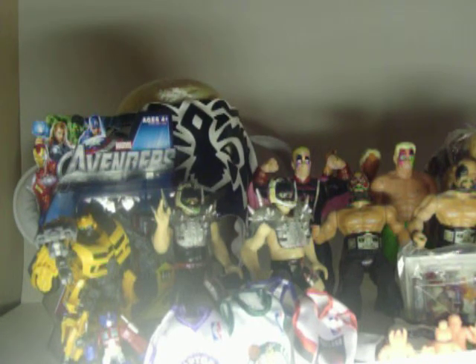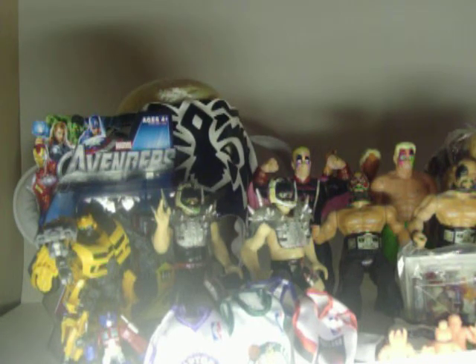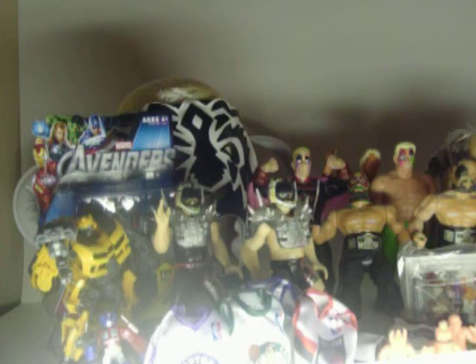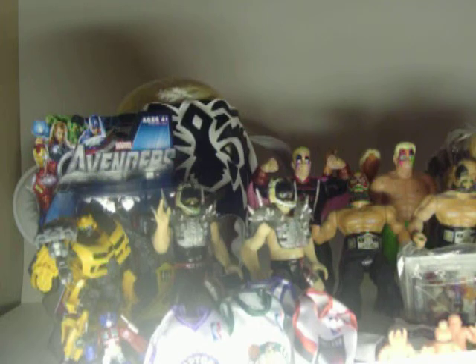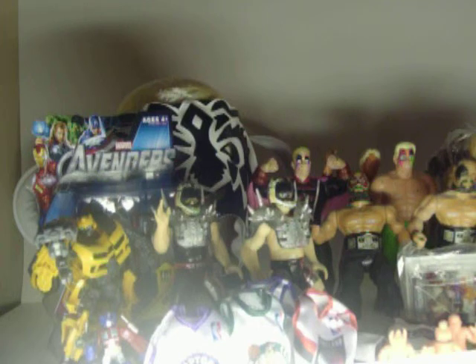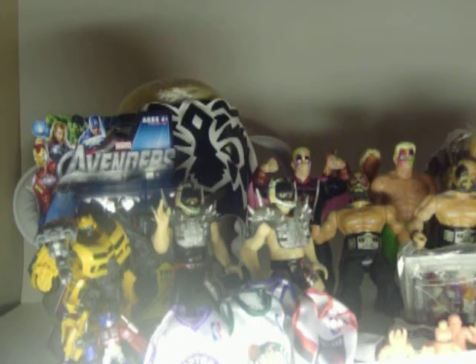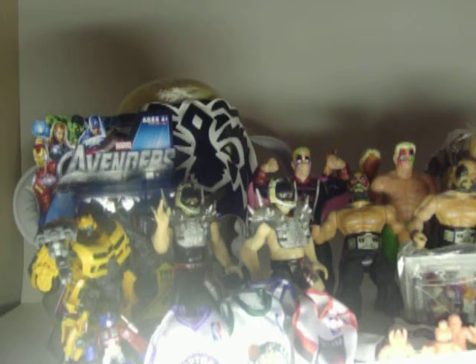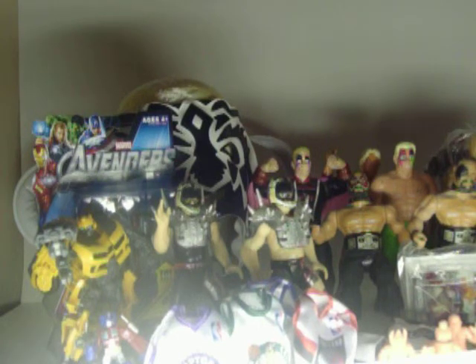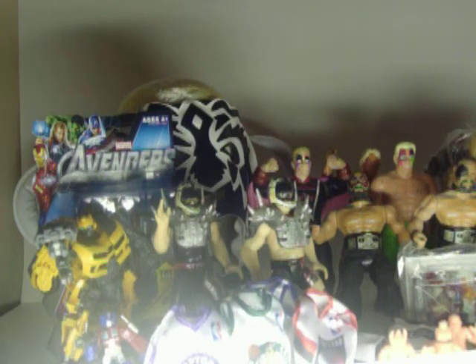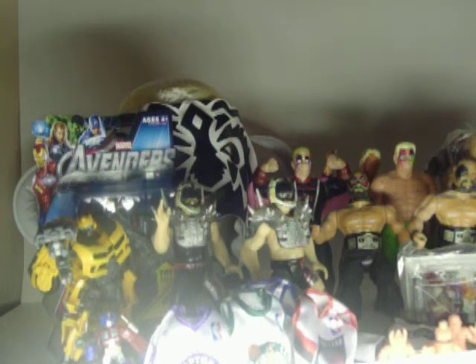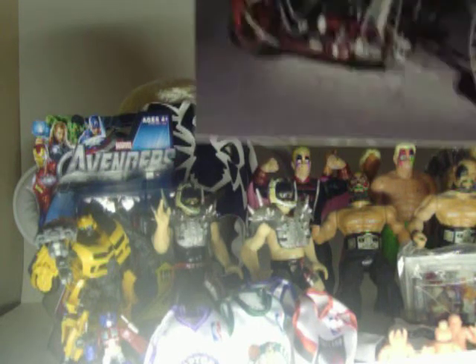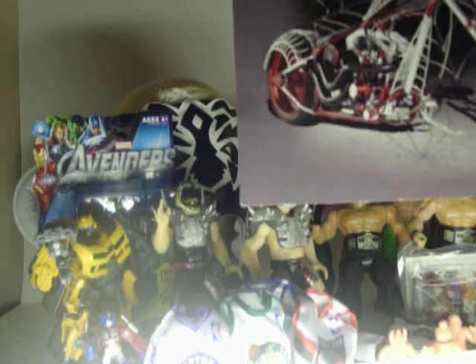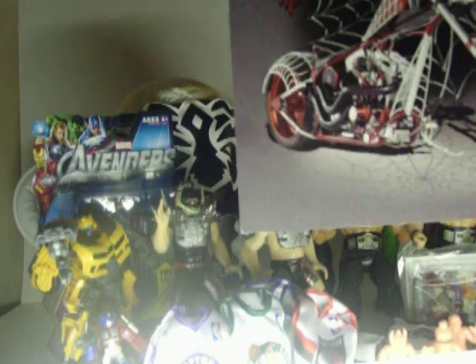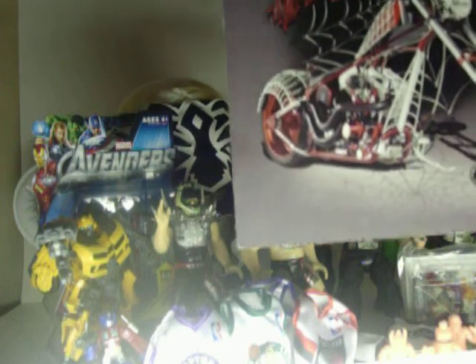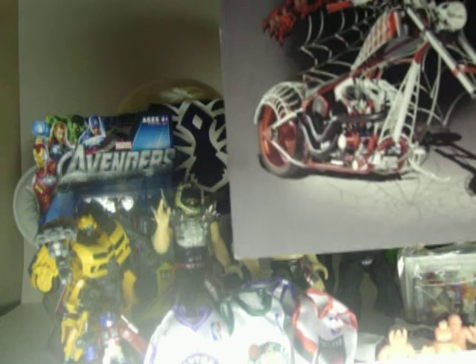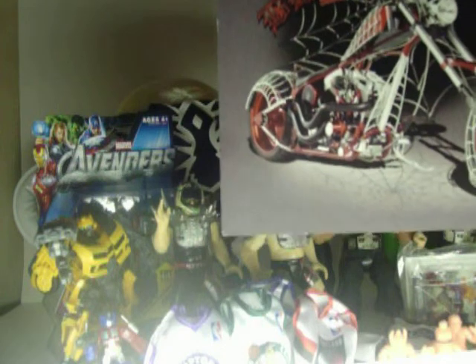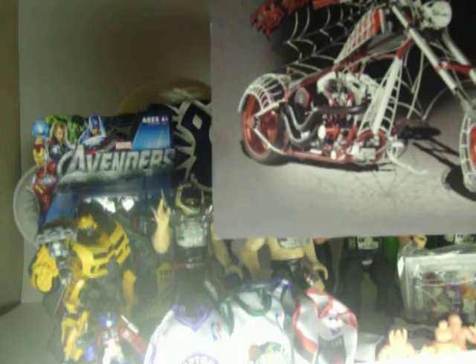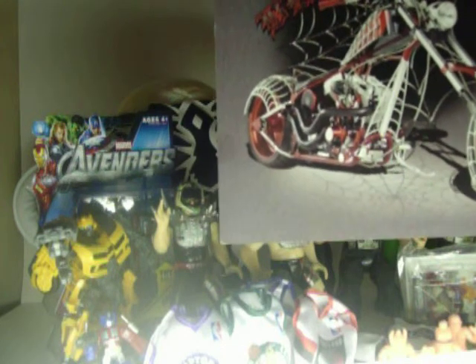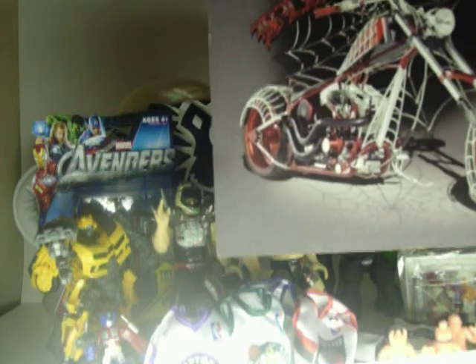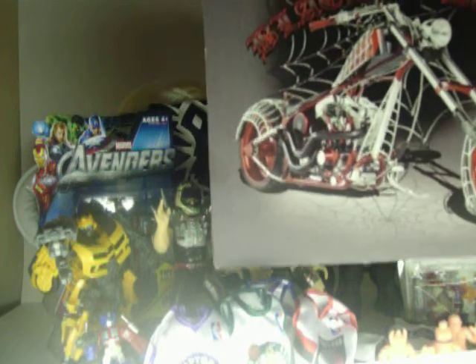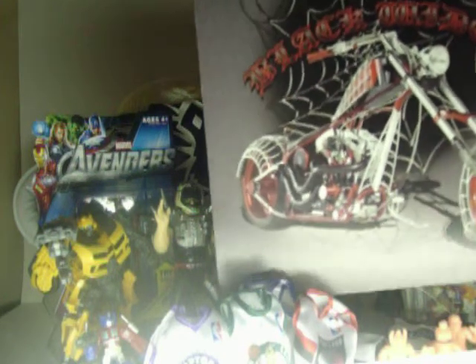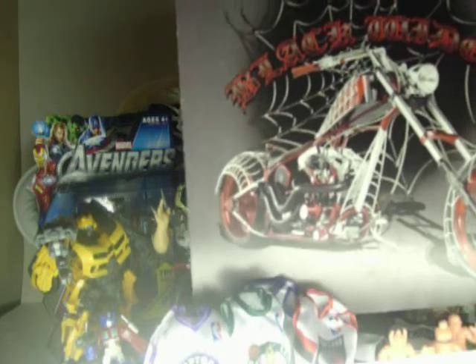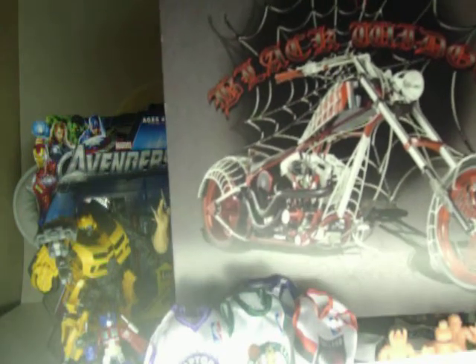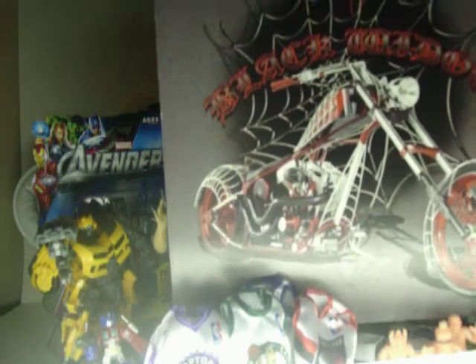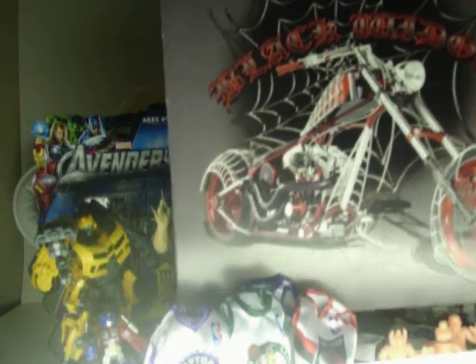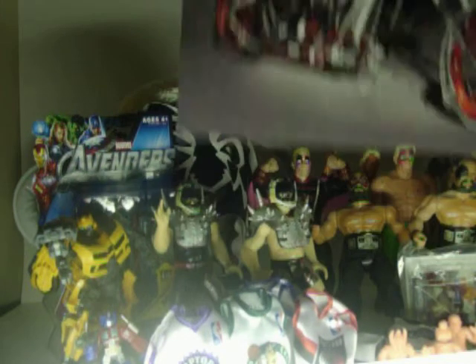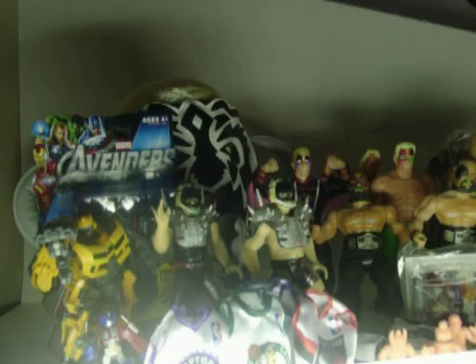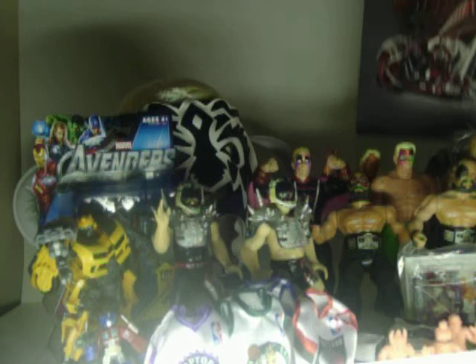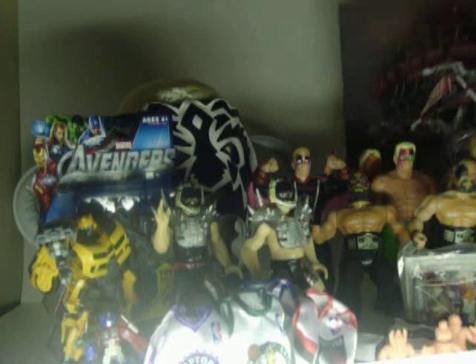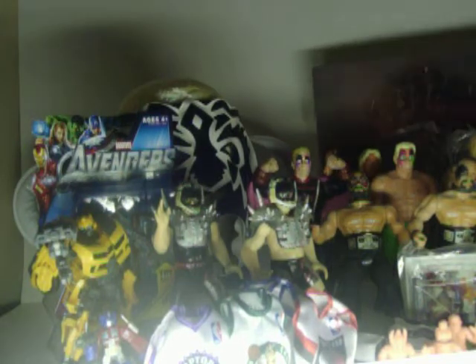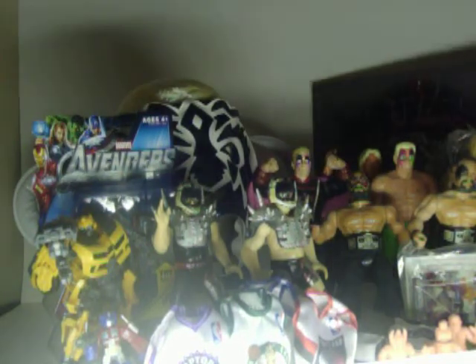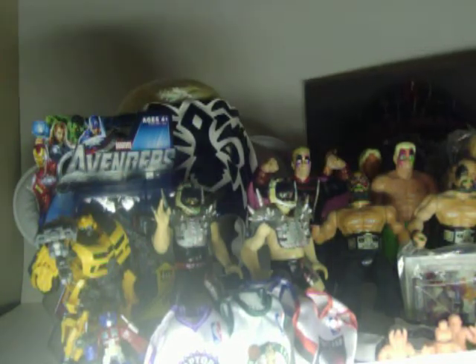A couple of odds and ends he threw in — he knew I was into OCC back in the day, and he threw in this from Target, one of their old display cases or things: the Black Widow Bike.